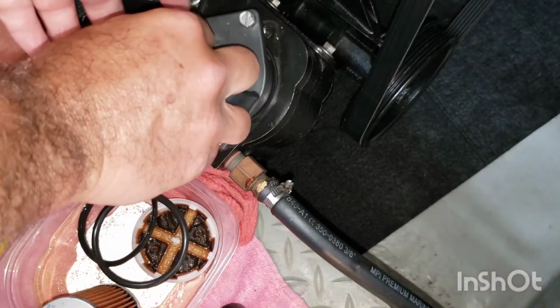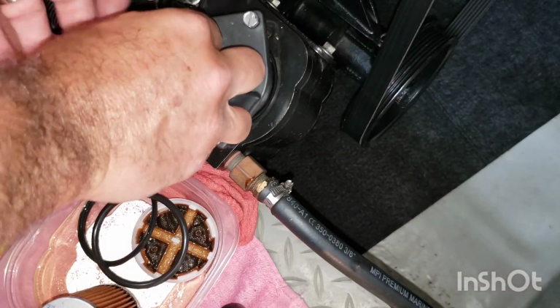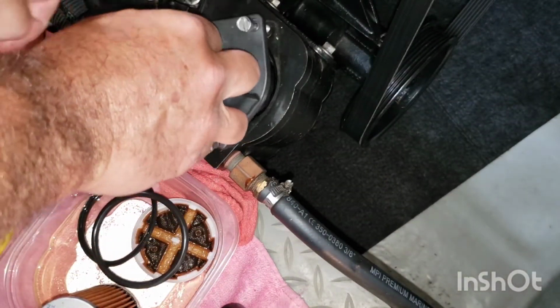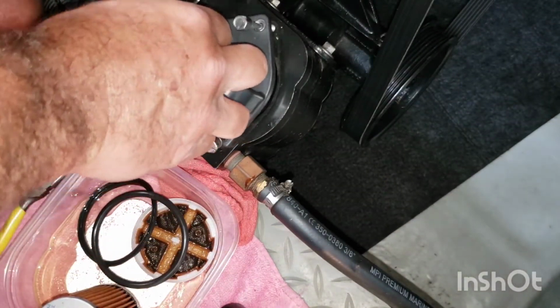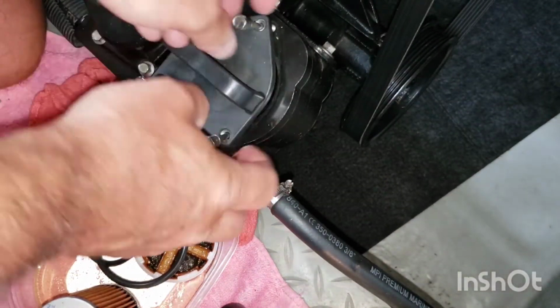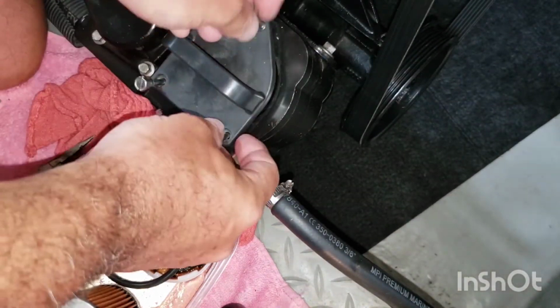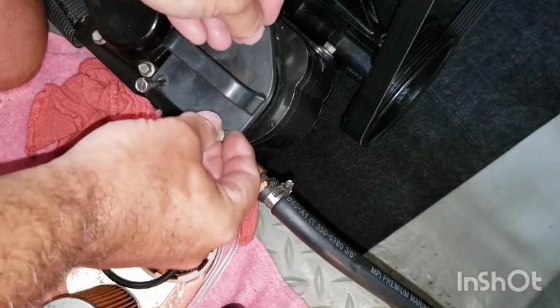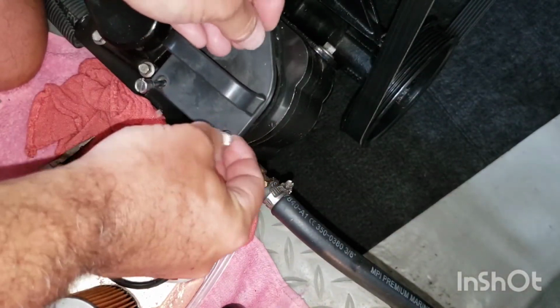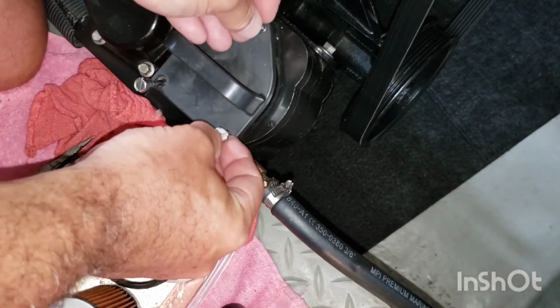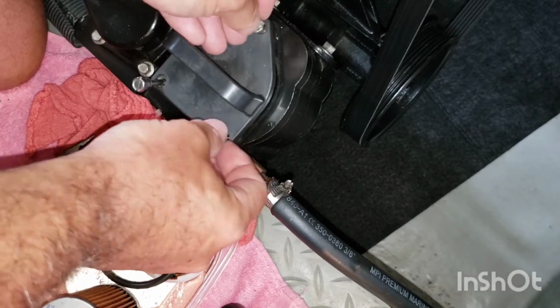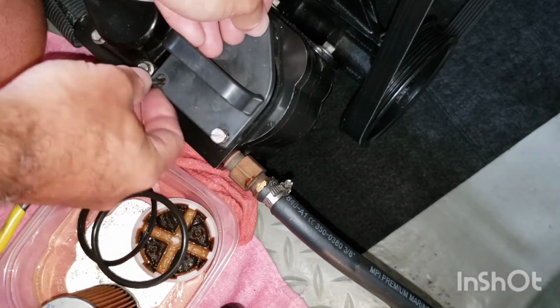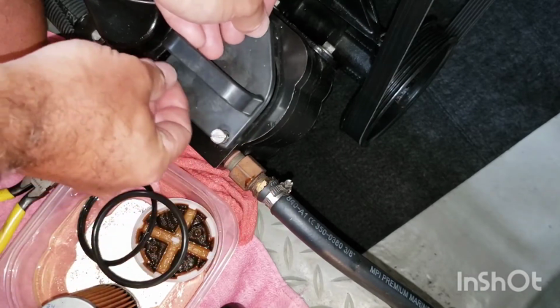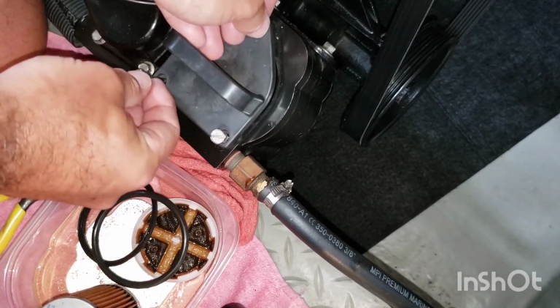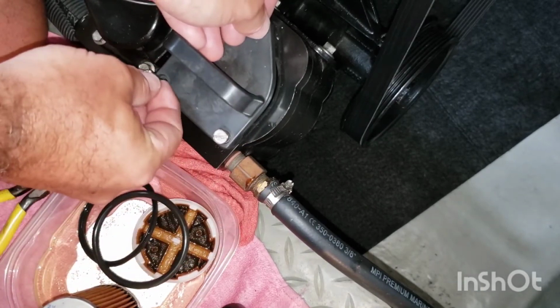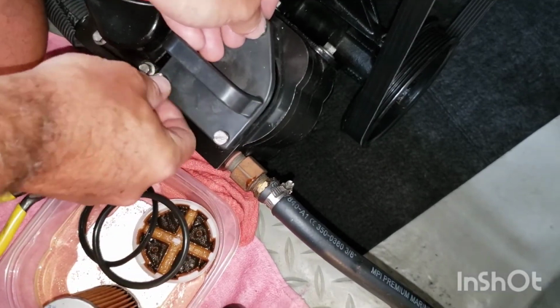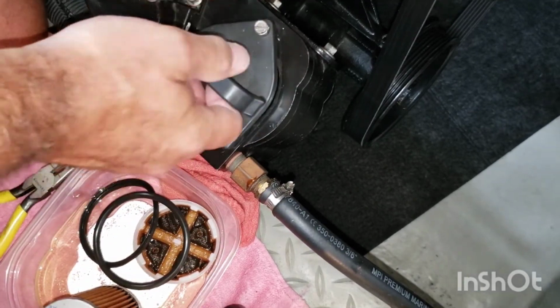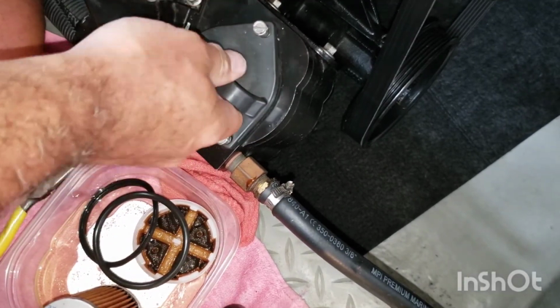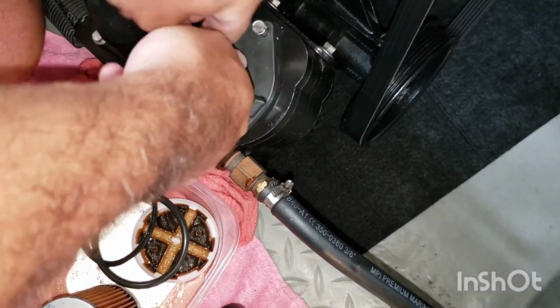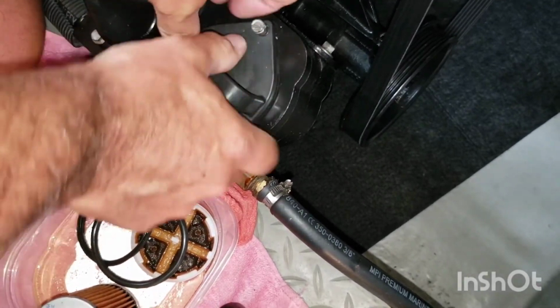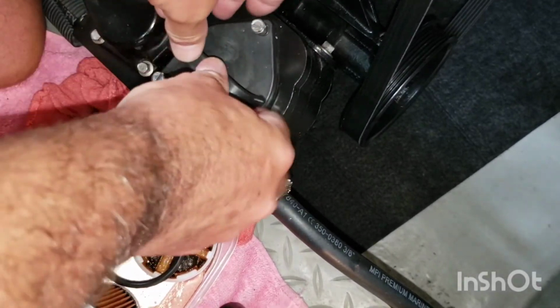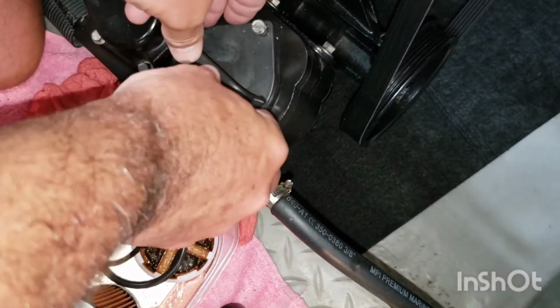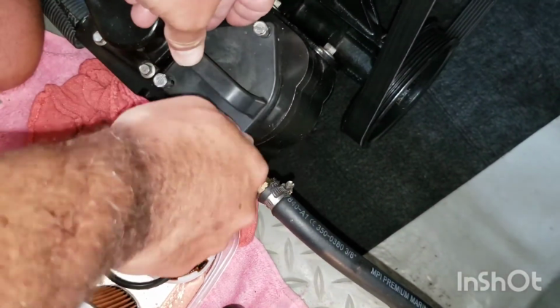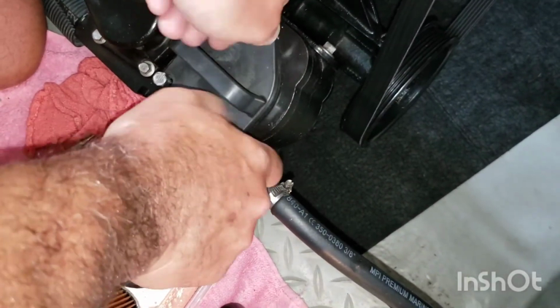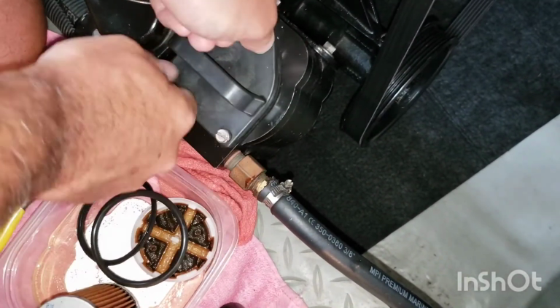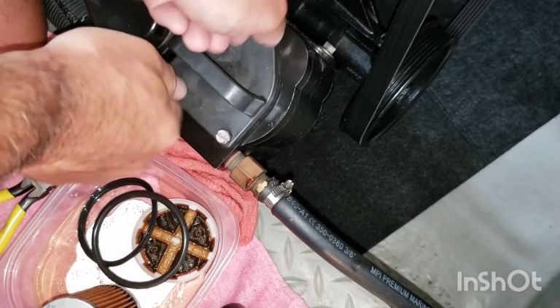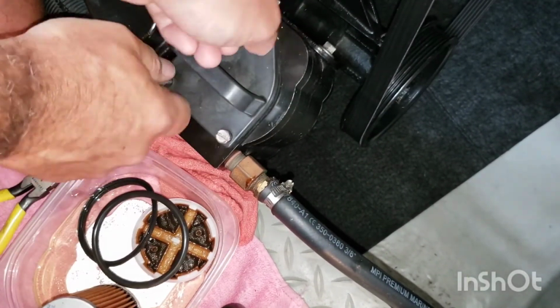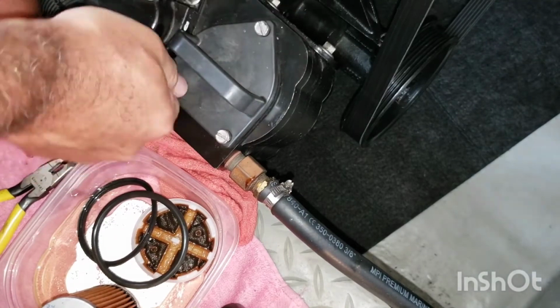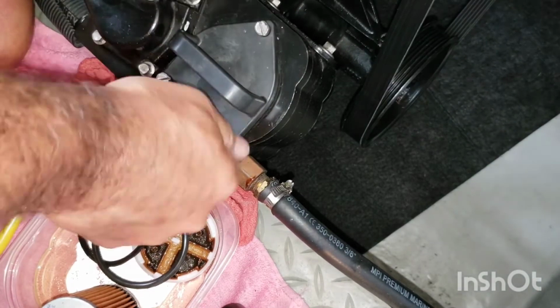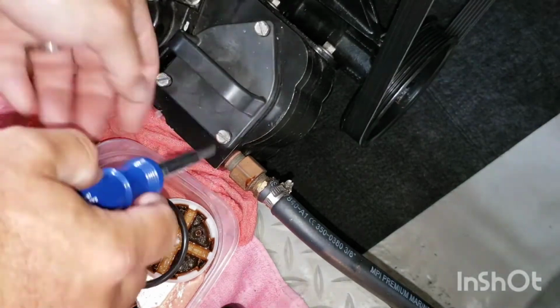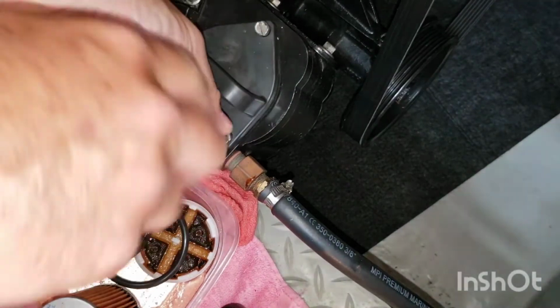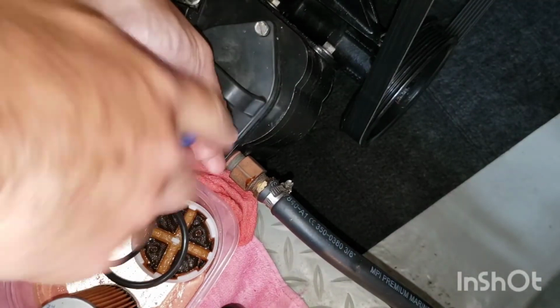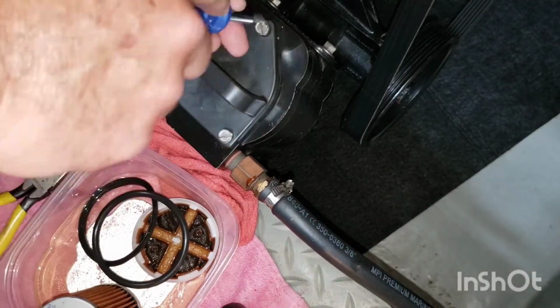Reinstall the filter housing and tighten the screws. Check for leaks — you should test run the engine to make sure you are not leaking any fuel, and the job is done.